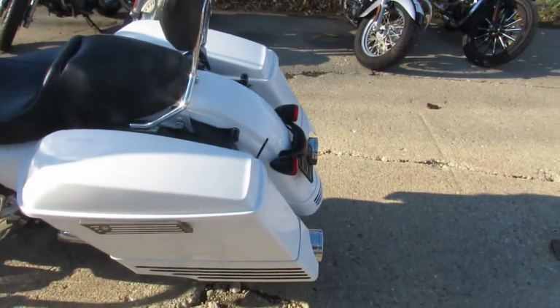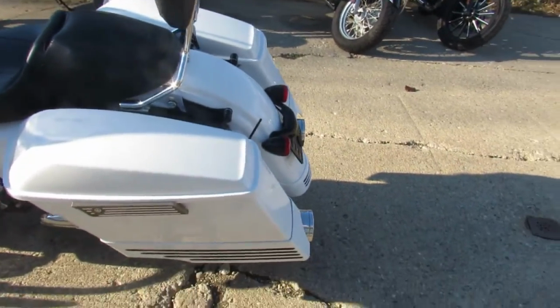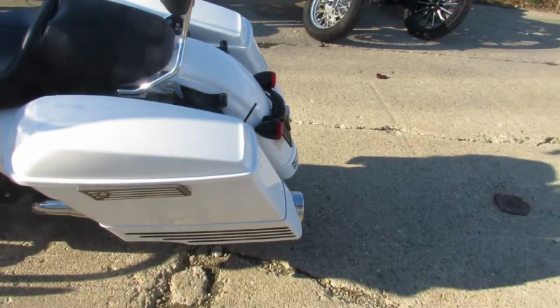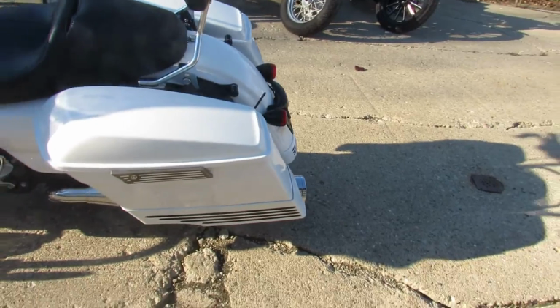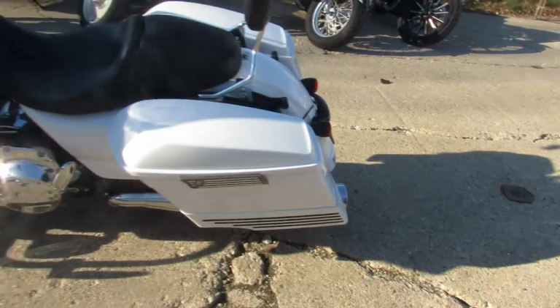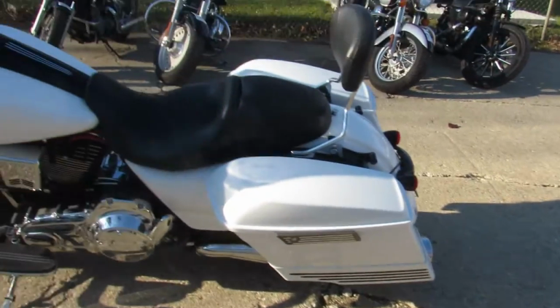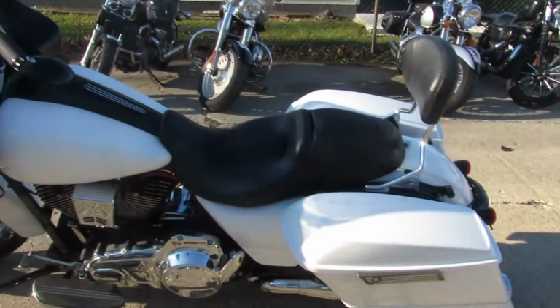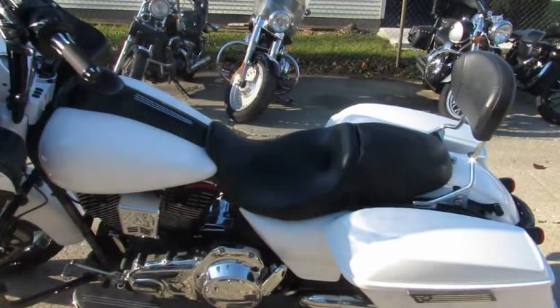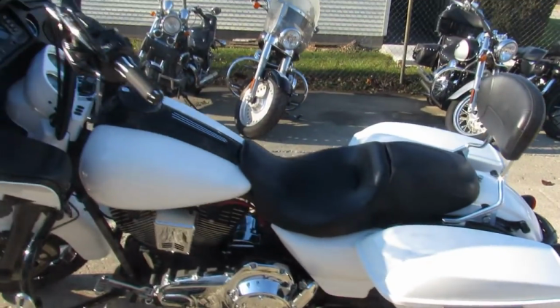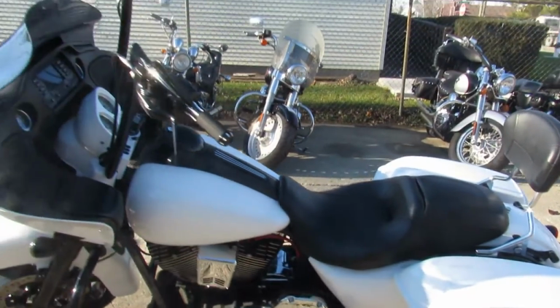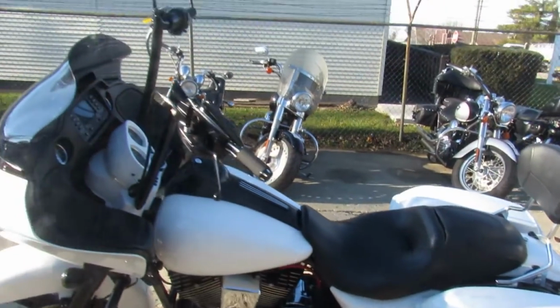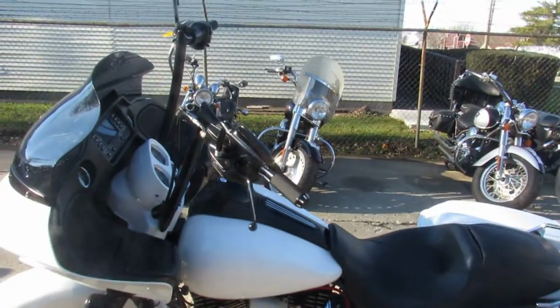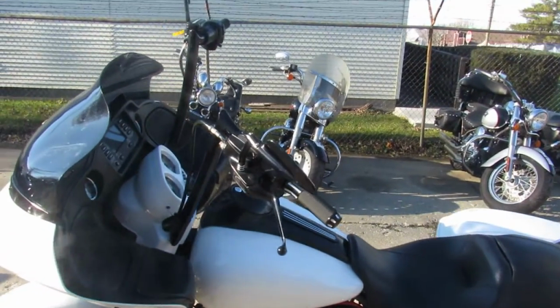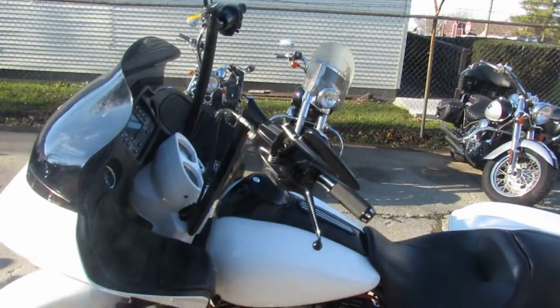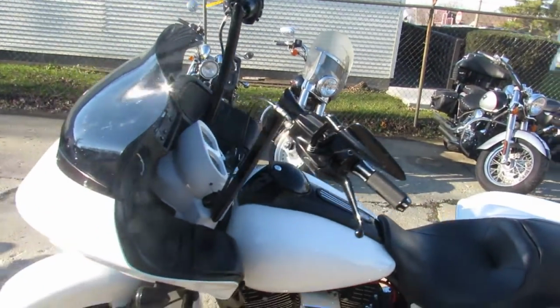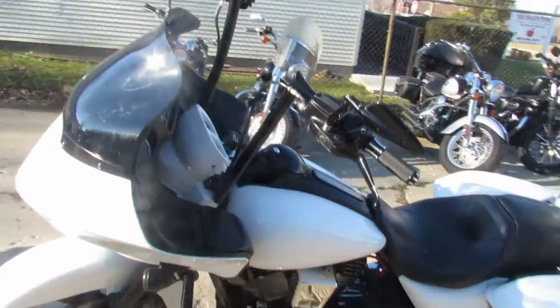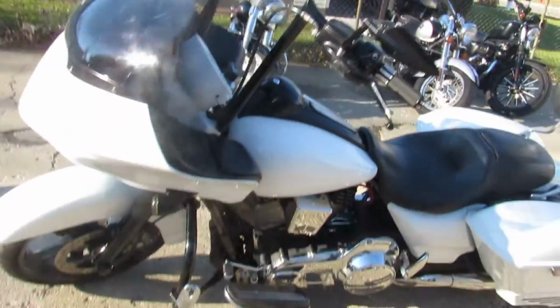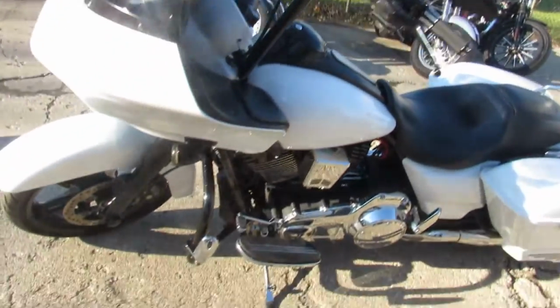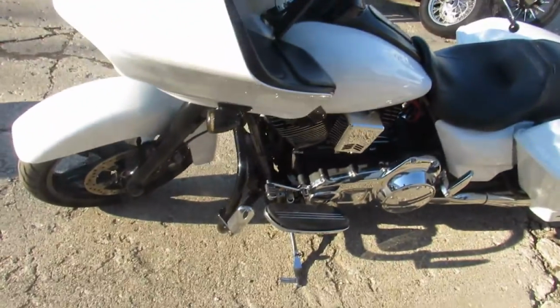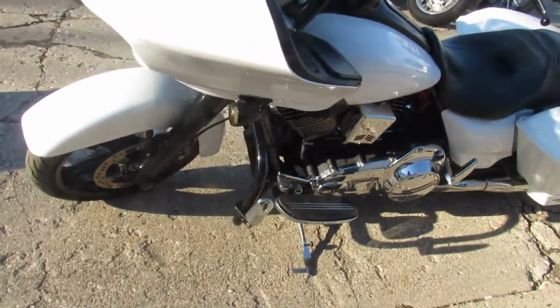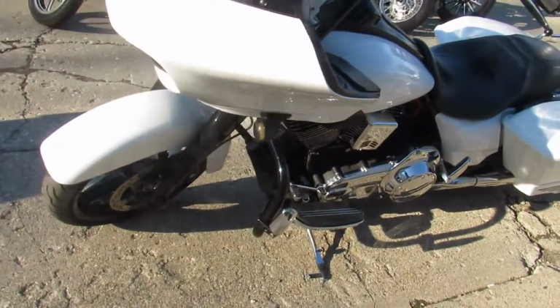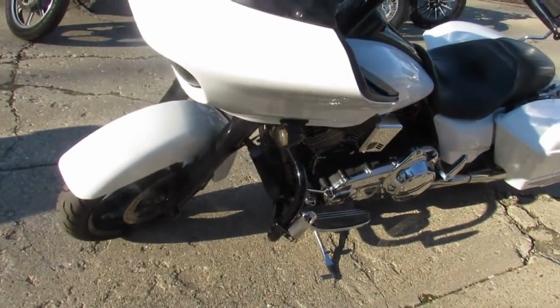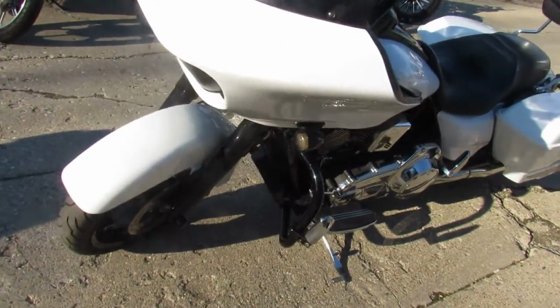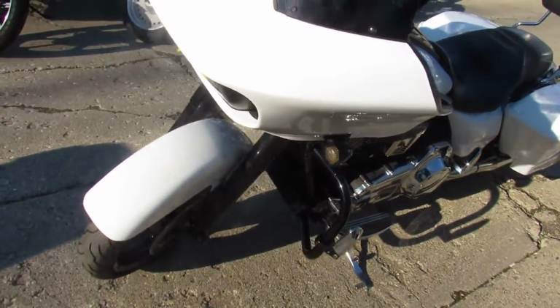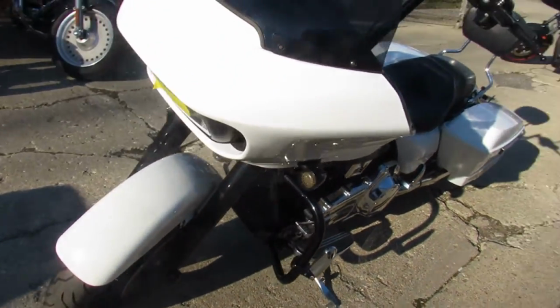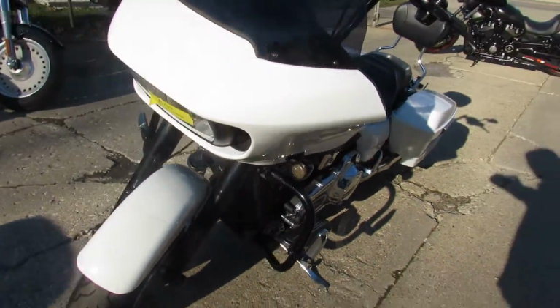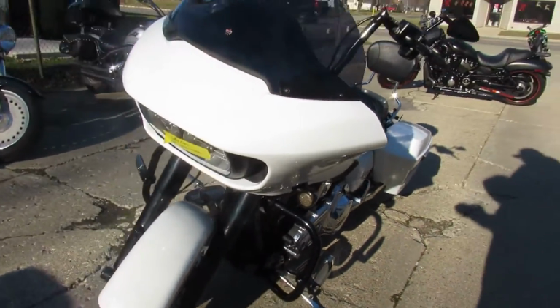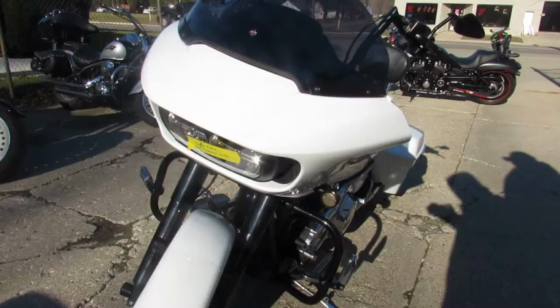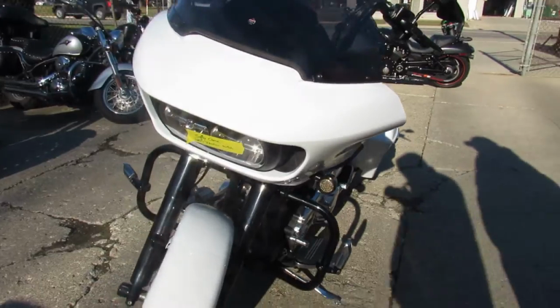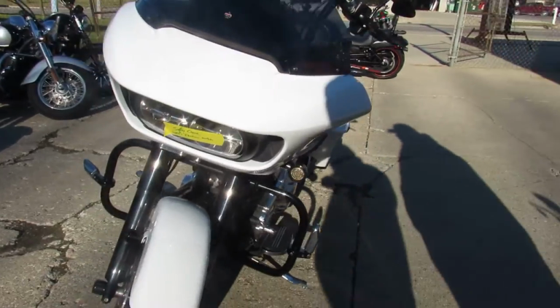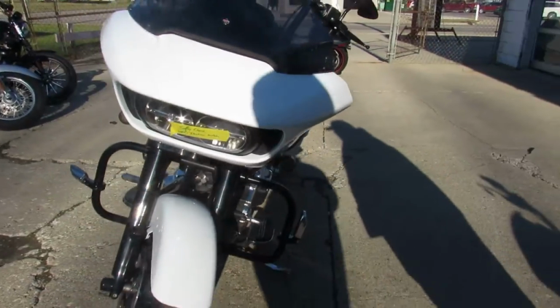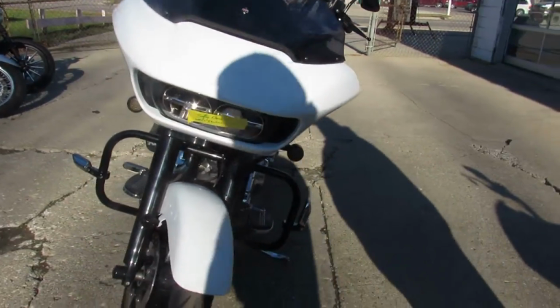Comes with the extended saddlebags, blacked out front end, handlebar risers, billet grips, mirrors, K&N air filter, Vance and Hines exhaust. And the list goes on with this one, guys. One sharp looking bike.